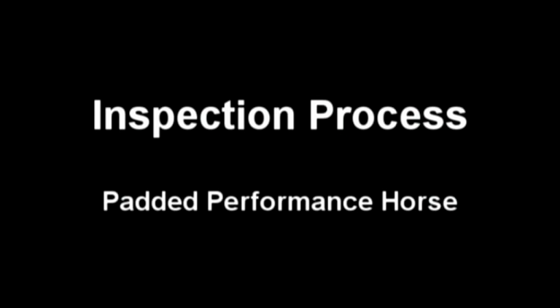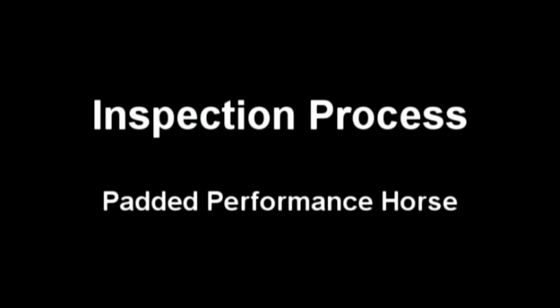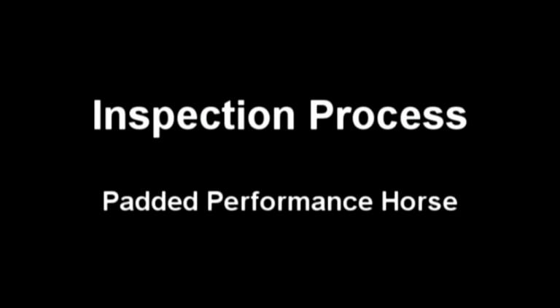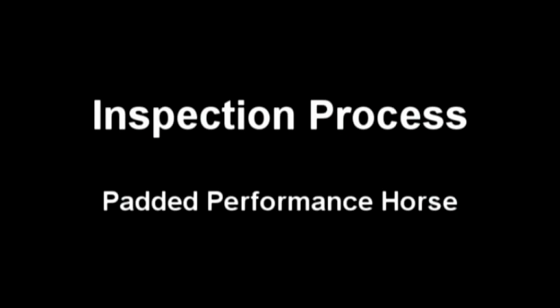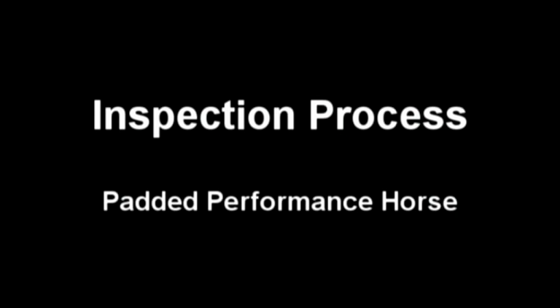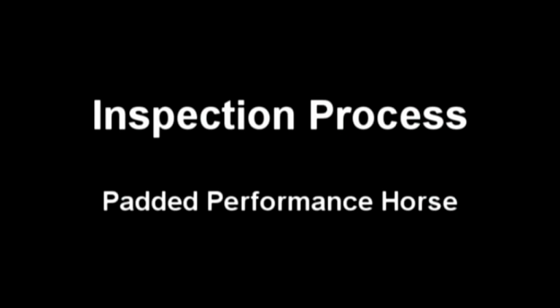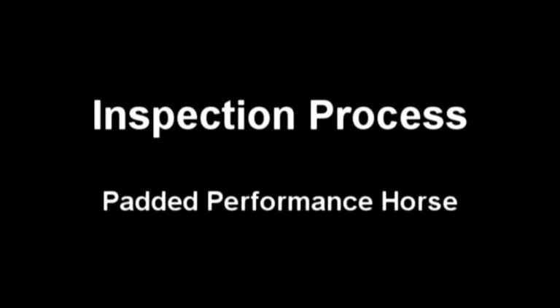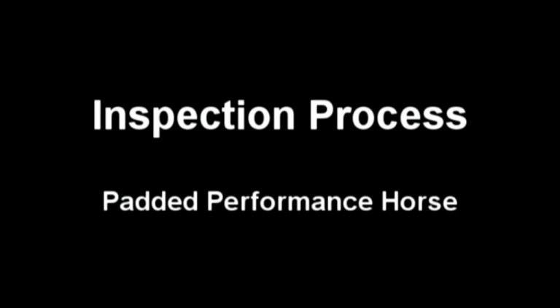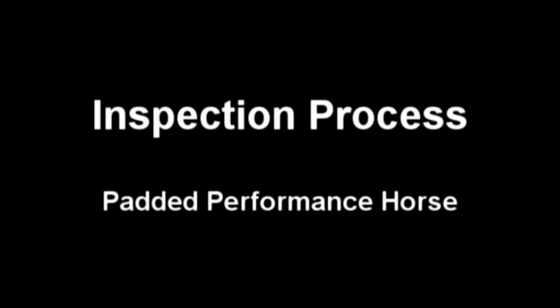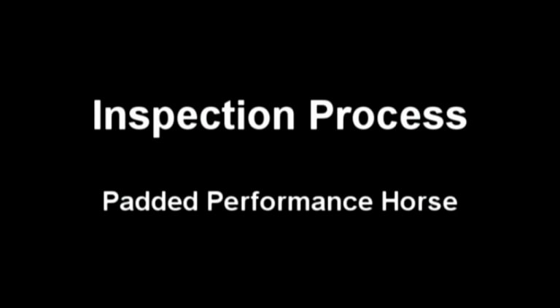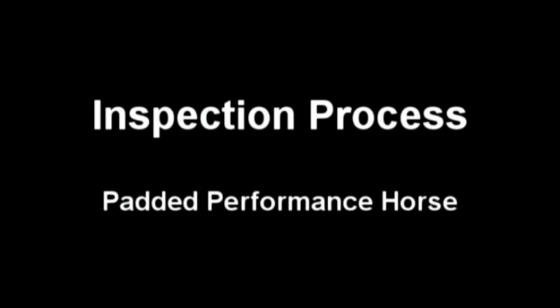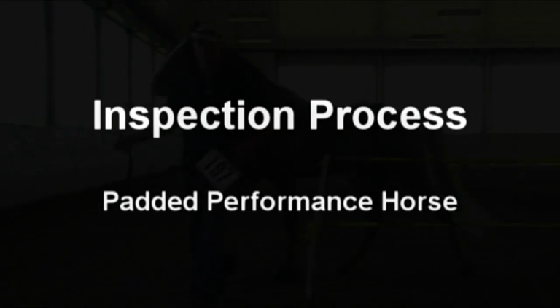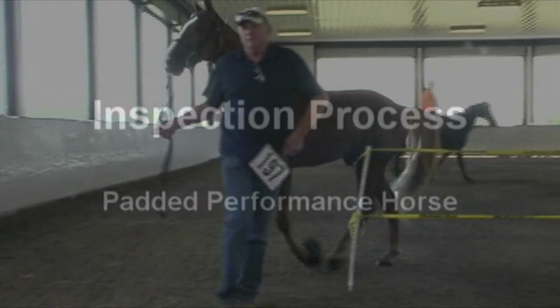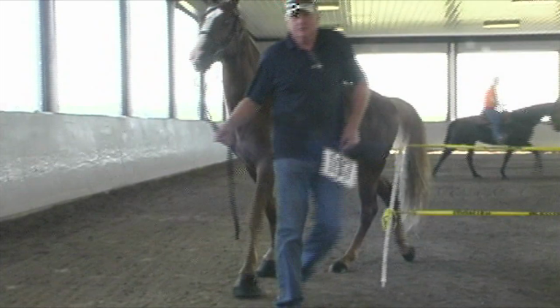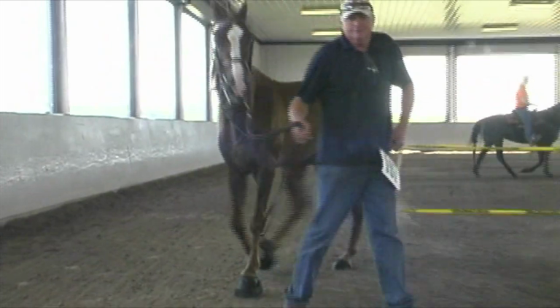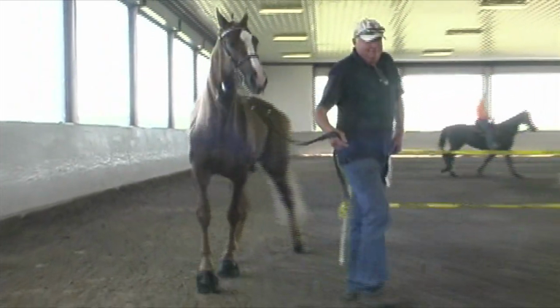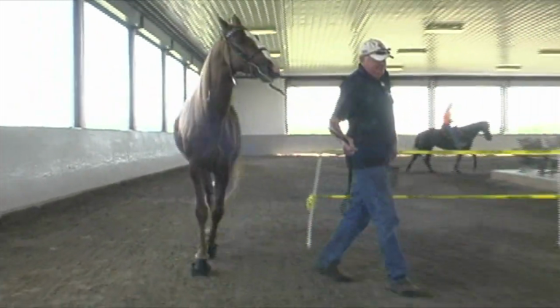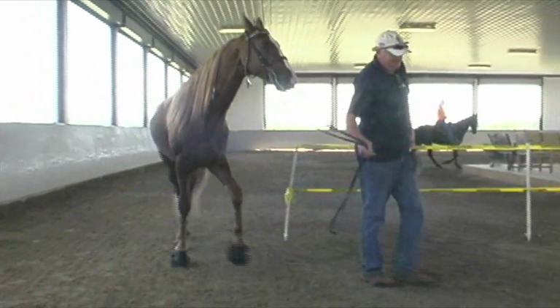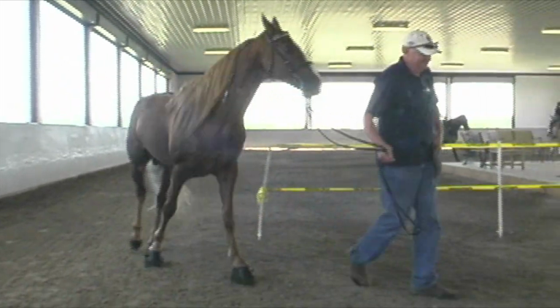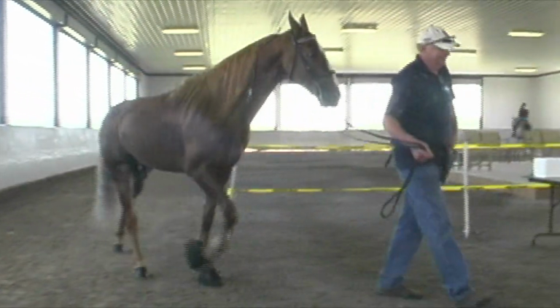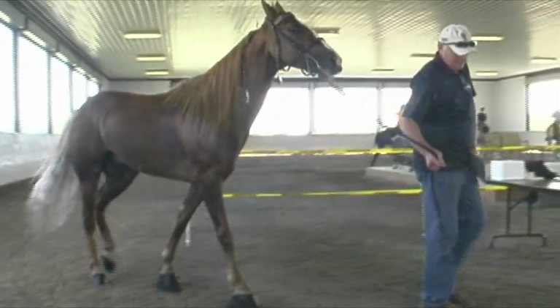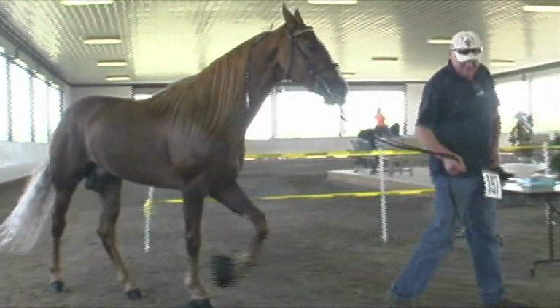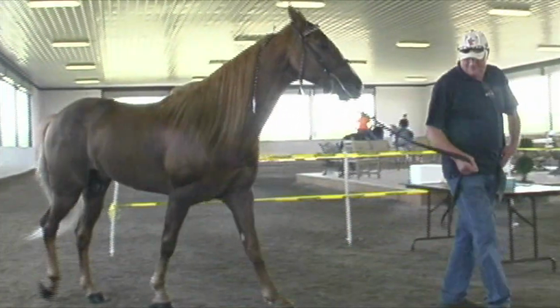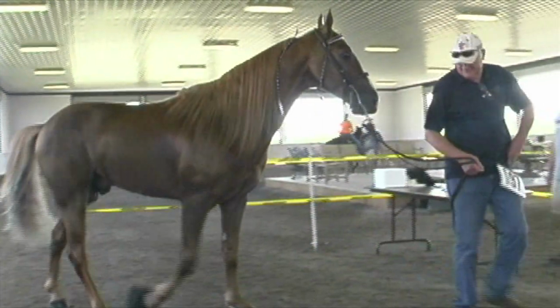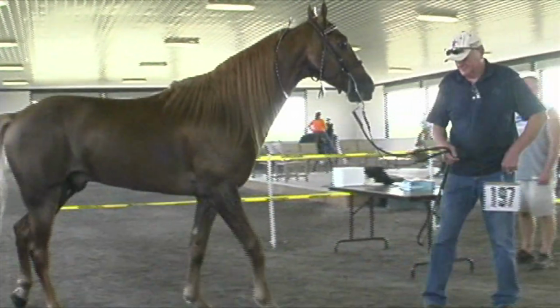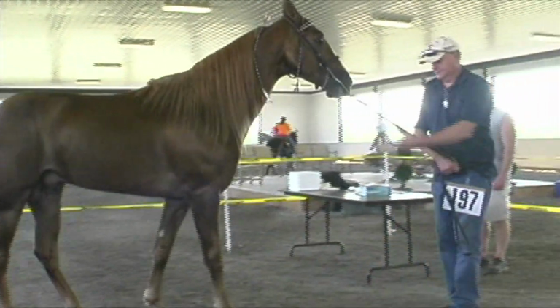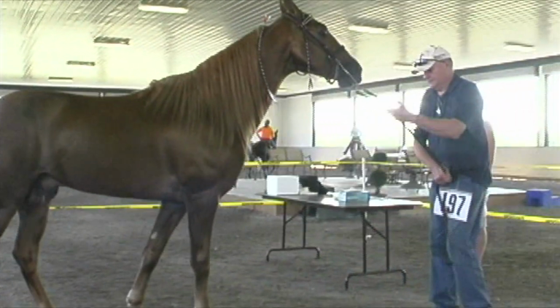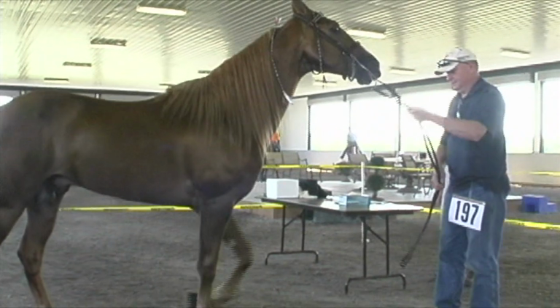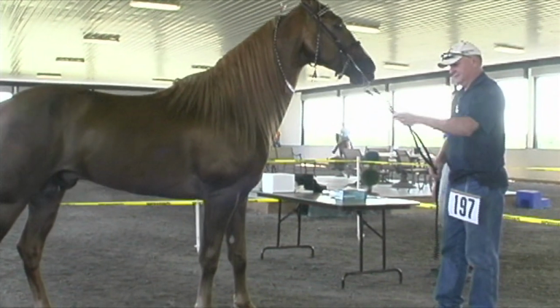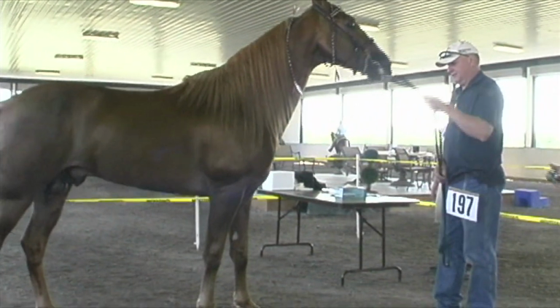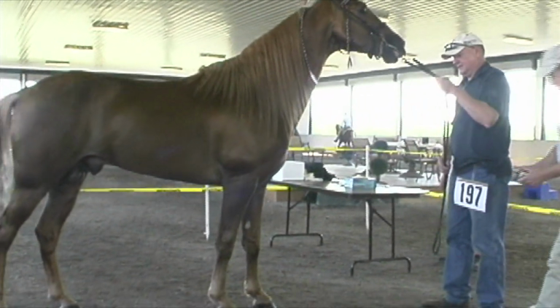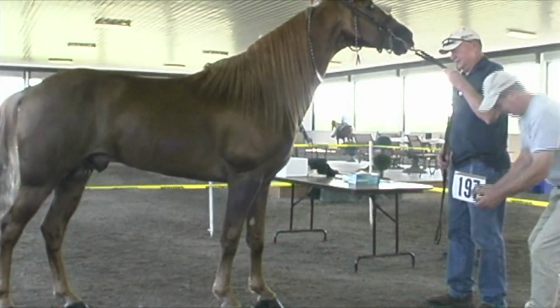This is the inspection process for the padded performance horse. Upon entering the DQP inspection area, the handler gives the horse's back number and class number for which he's been entered.